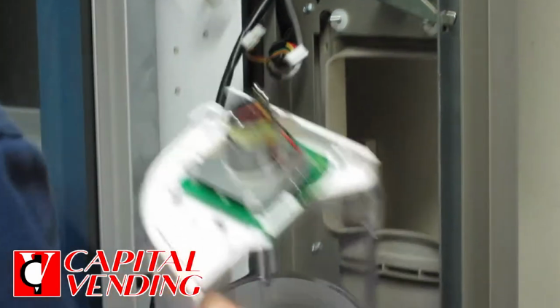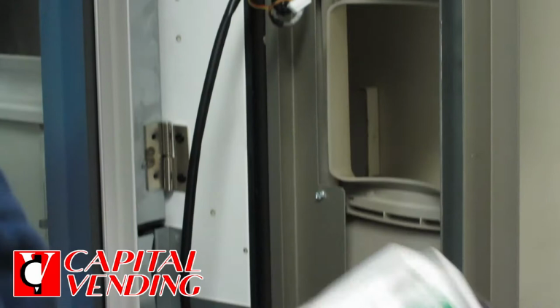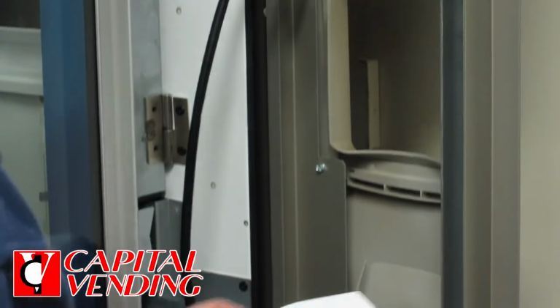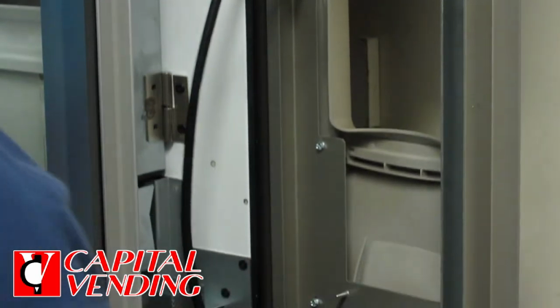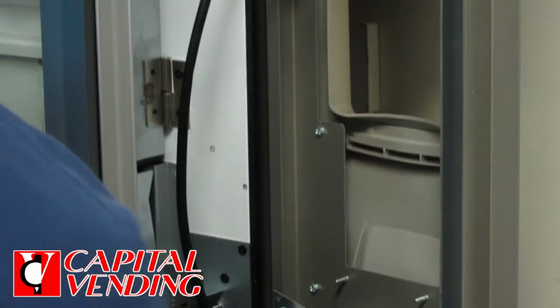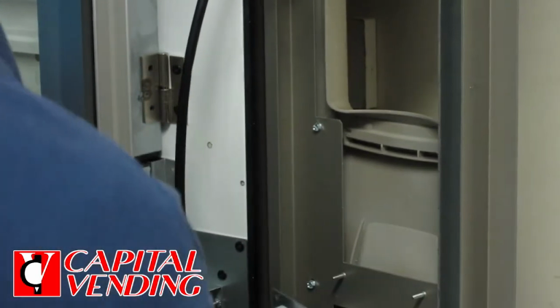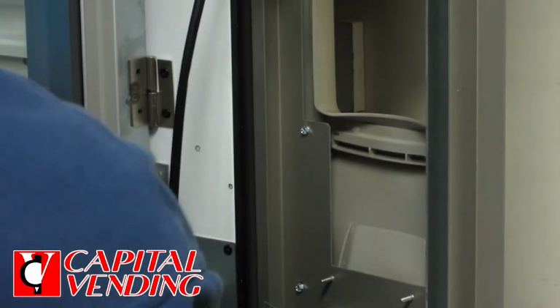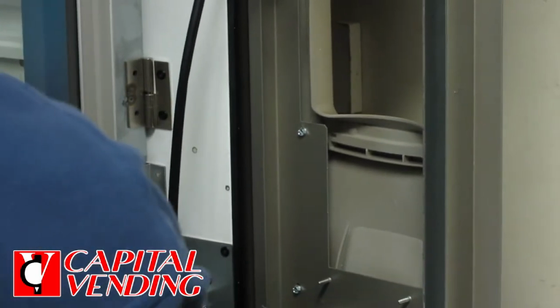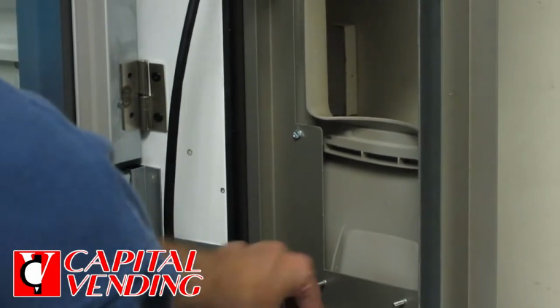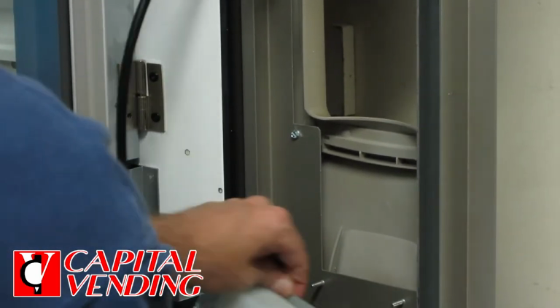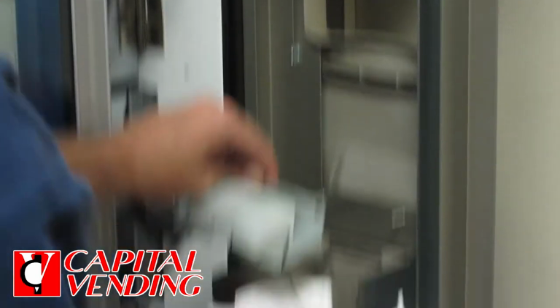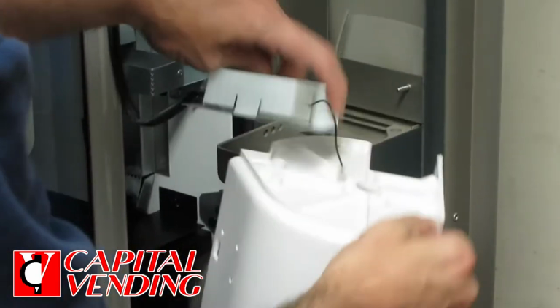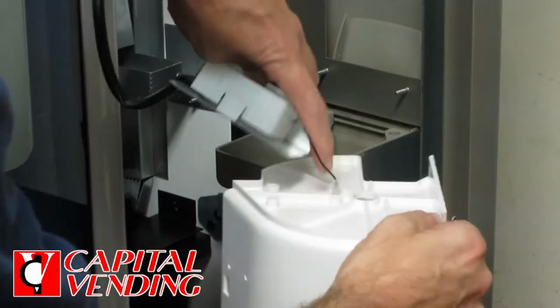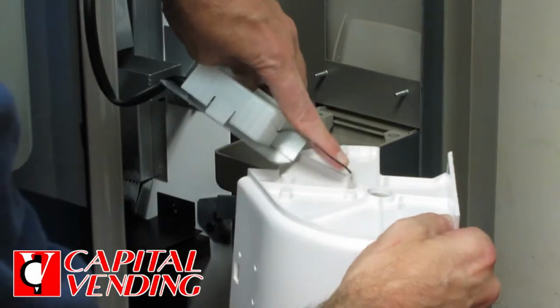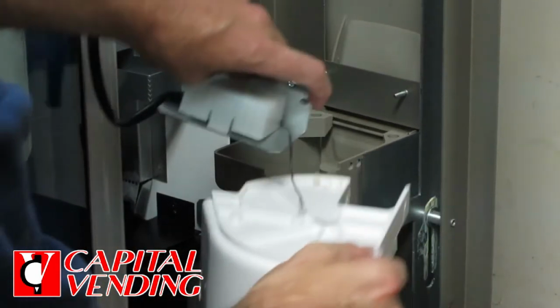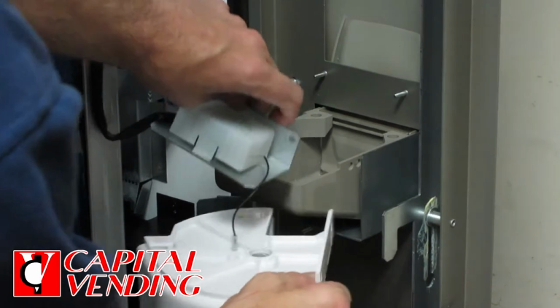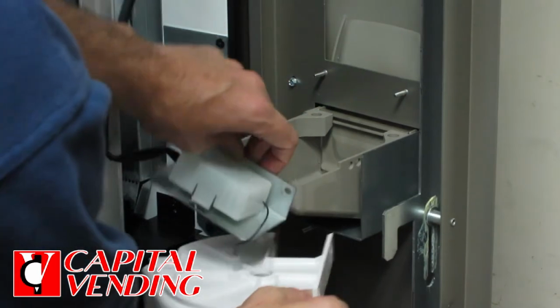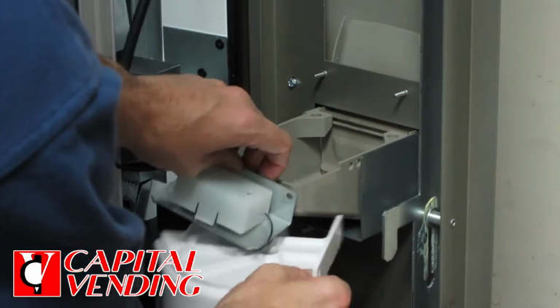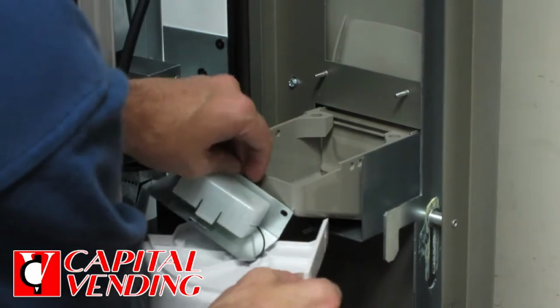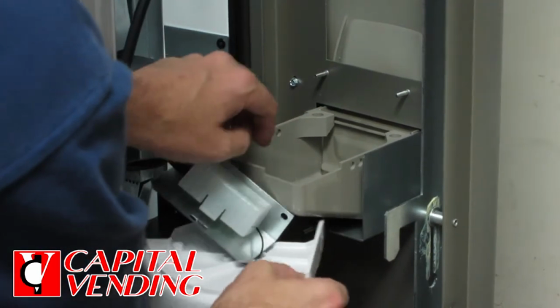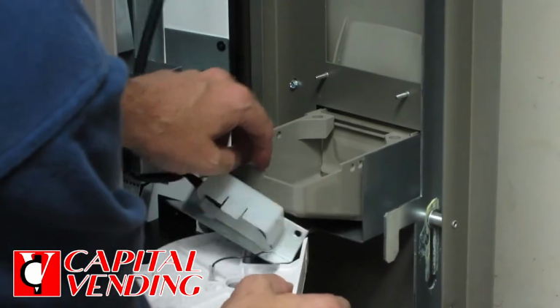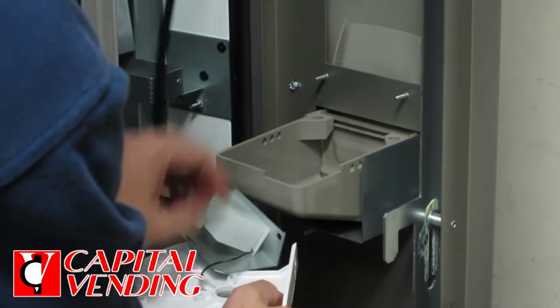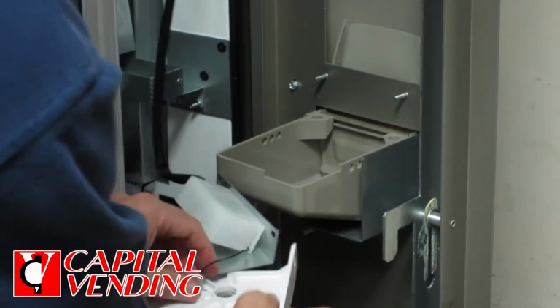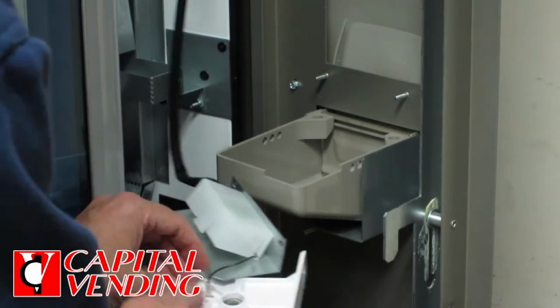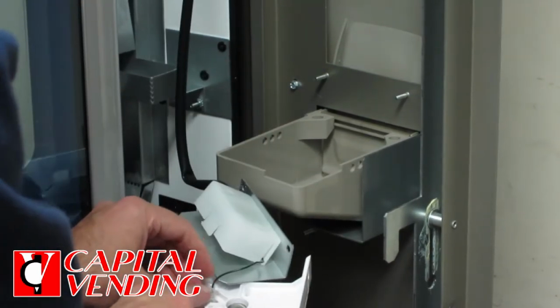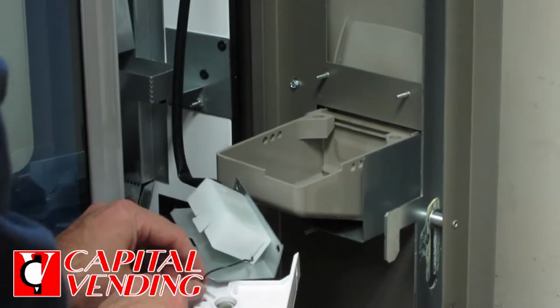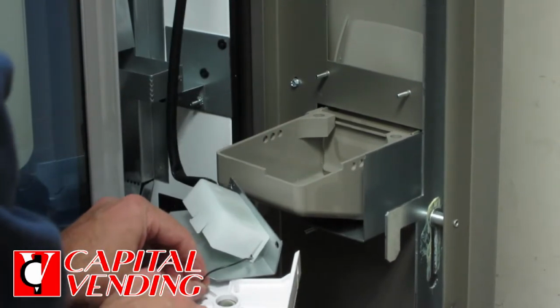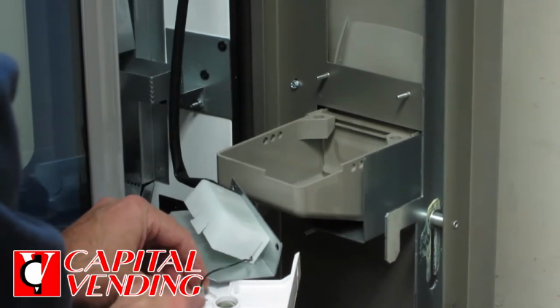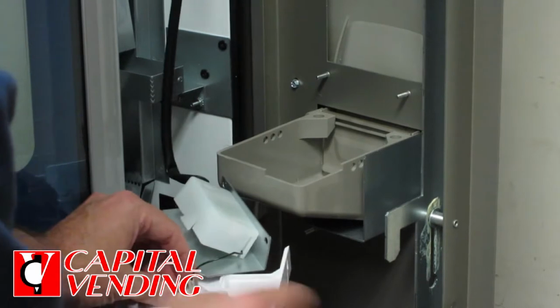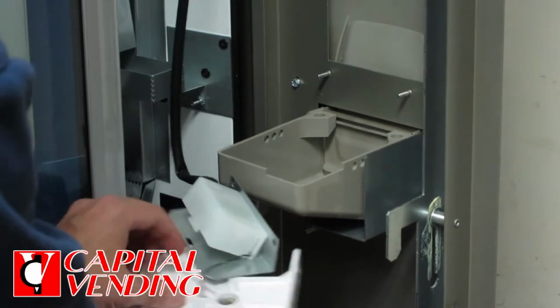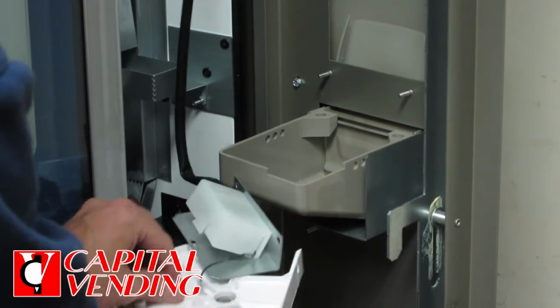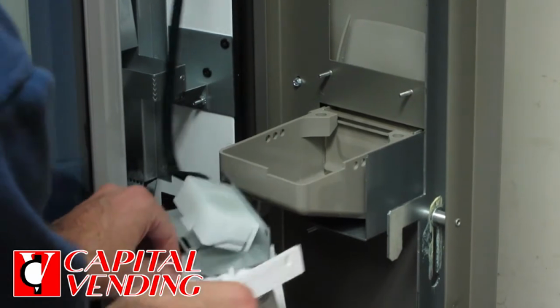You have the option of removing this wire right here or just setting it down out of the way. It won't pull out, but it's important that this is put back — it won't be able to detect product if it's not.